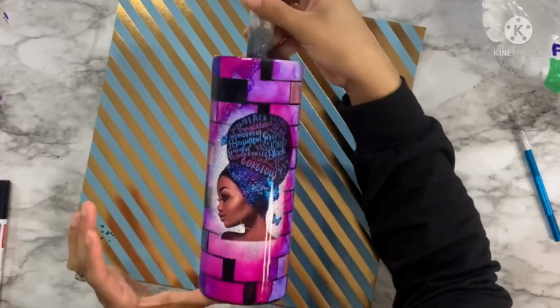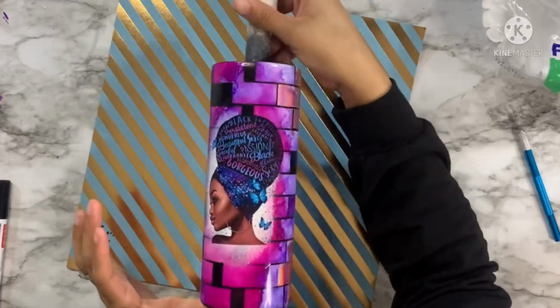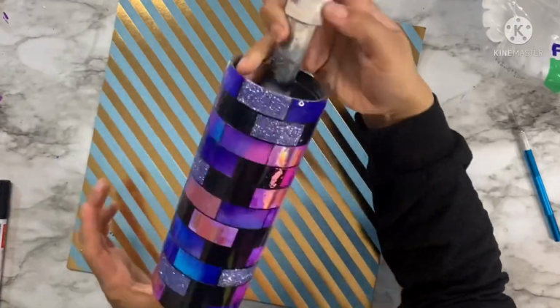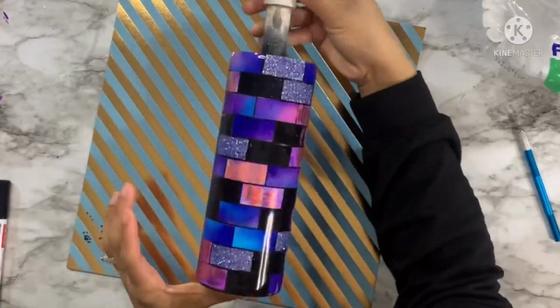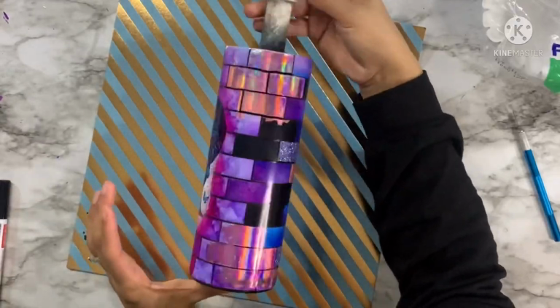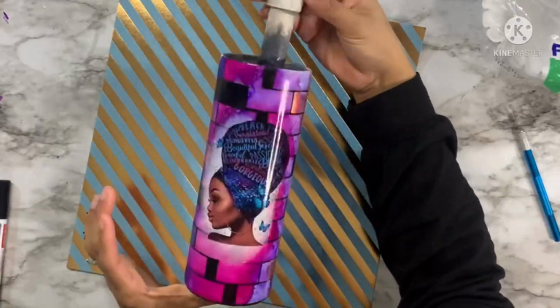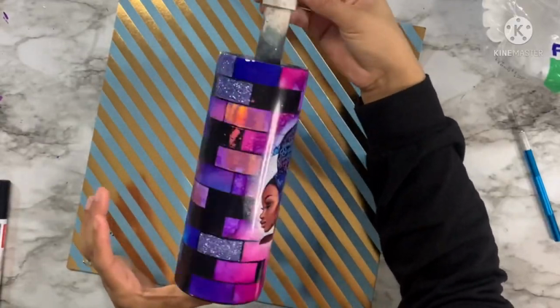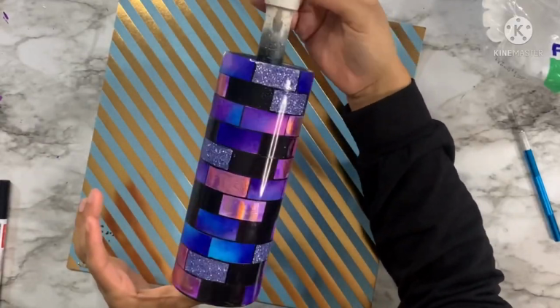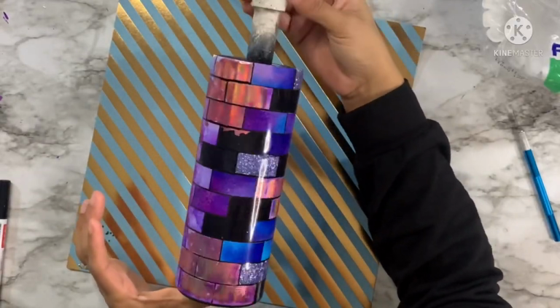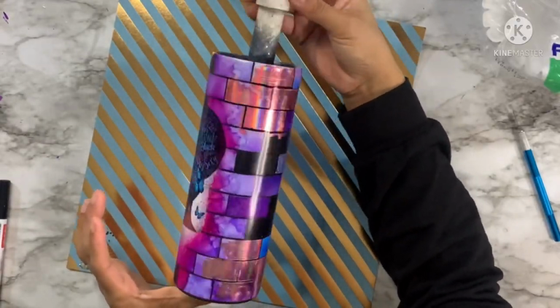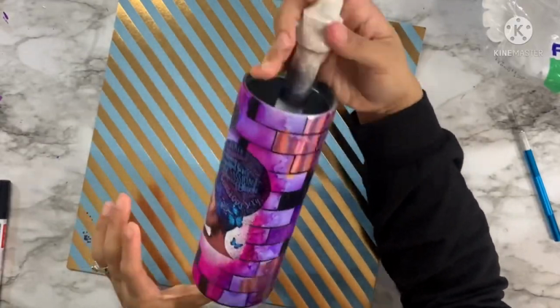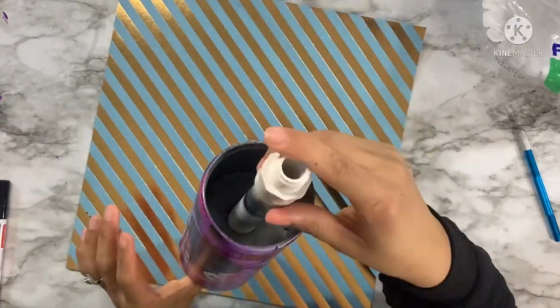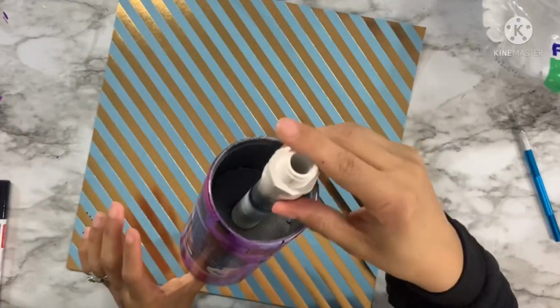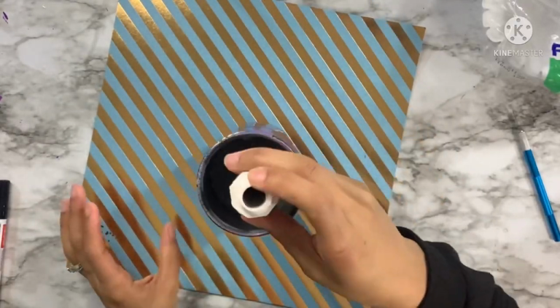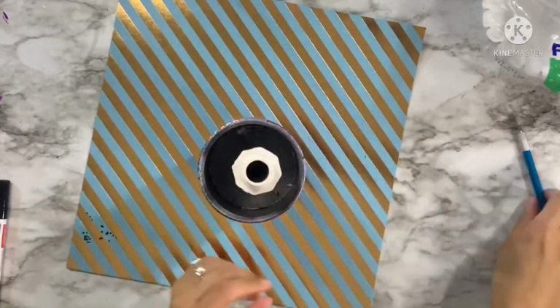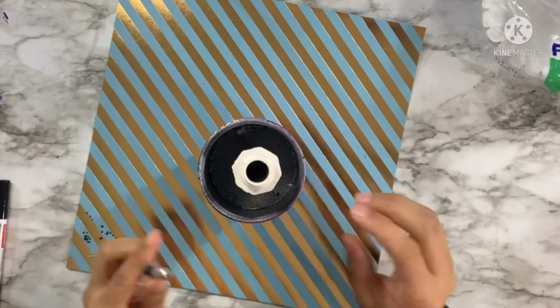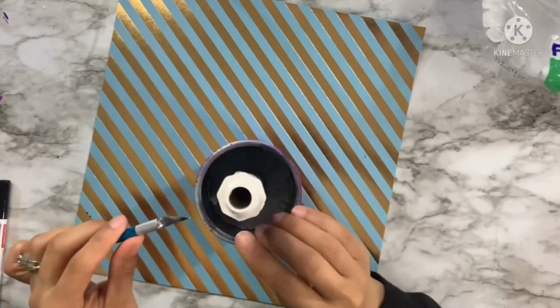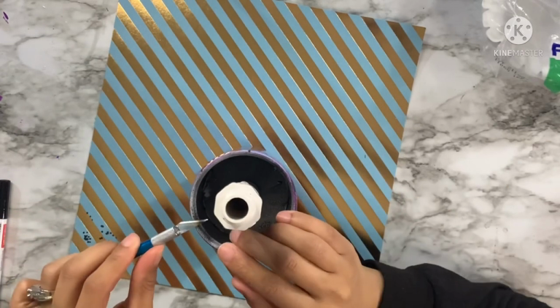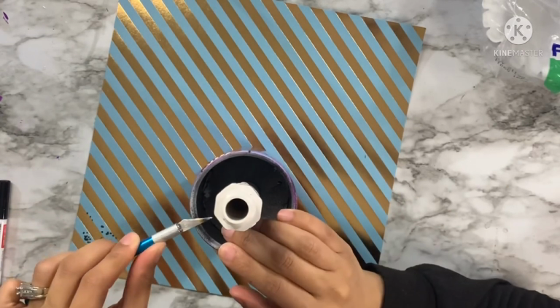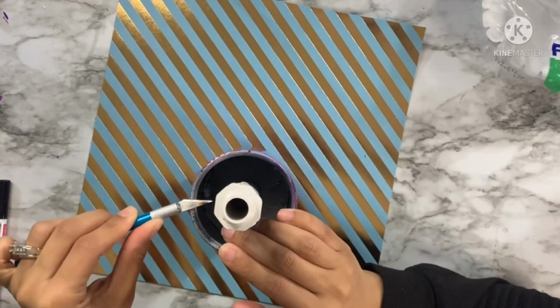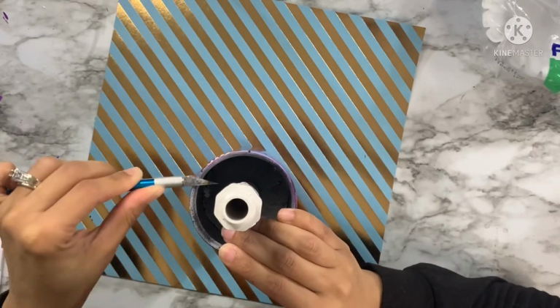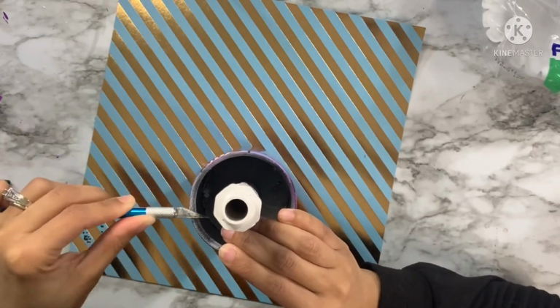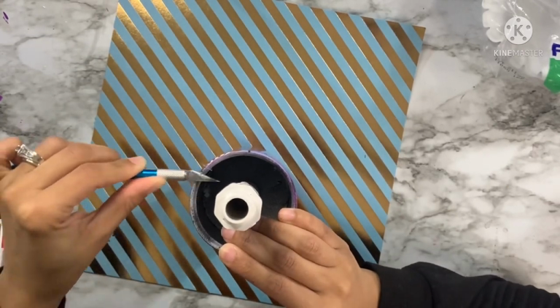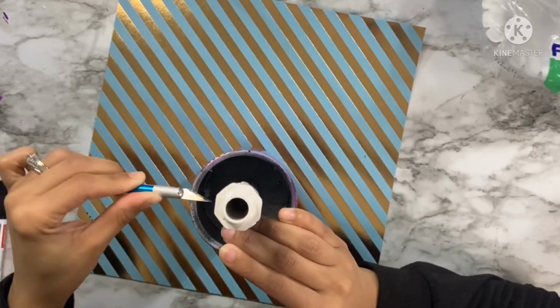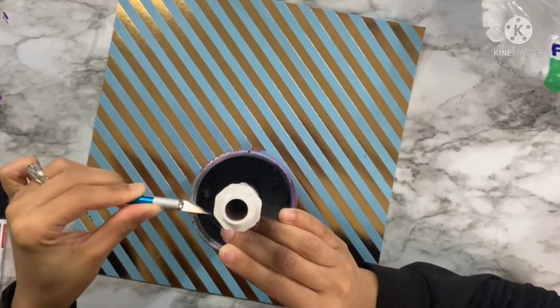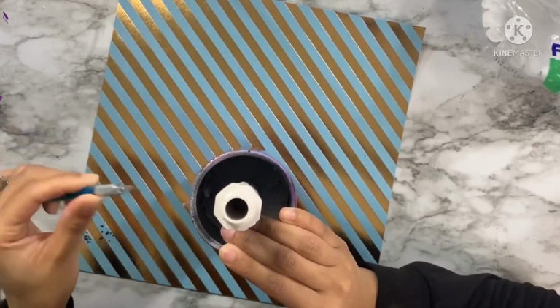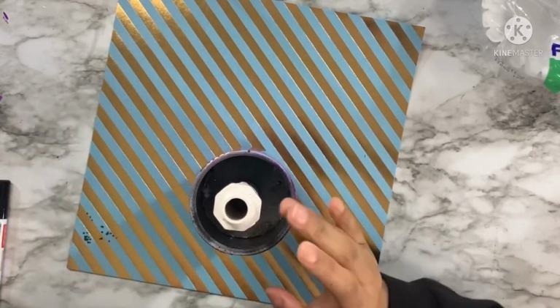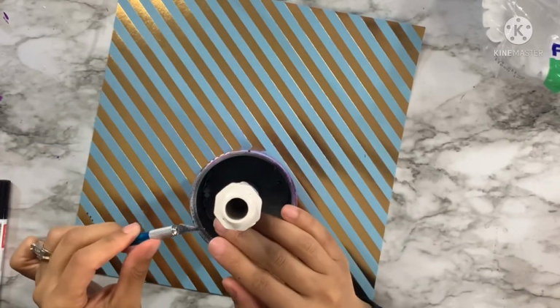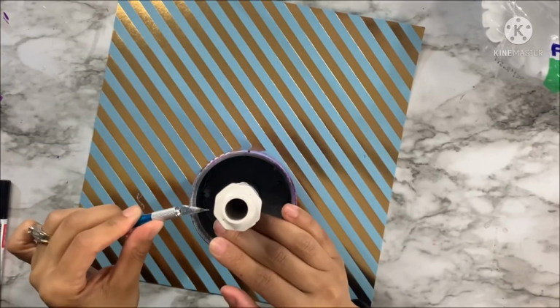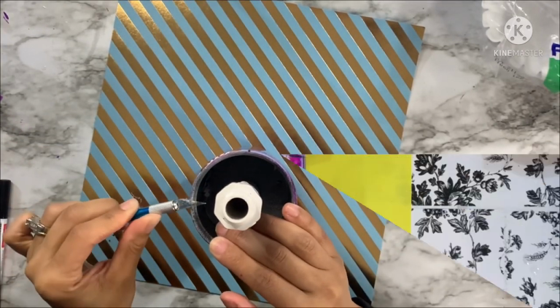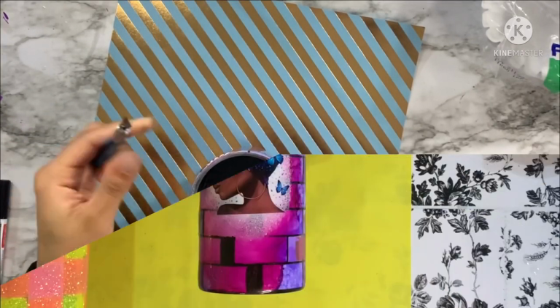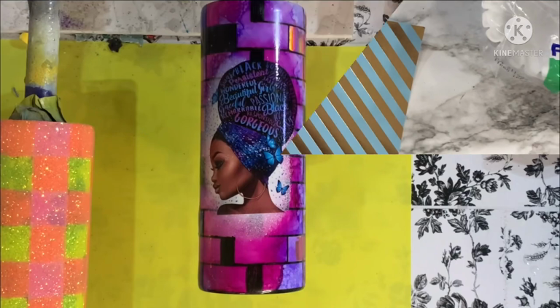So there you have it — that is the final look. This is going to go on the turner for two coats of epoxy after I've cleaned up the rim and made sure everything is nice and smooth.